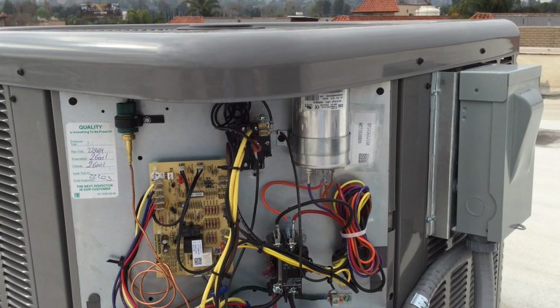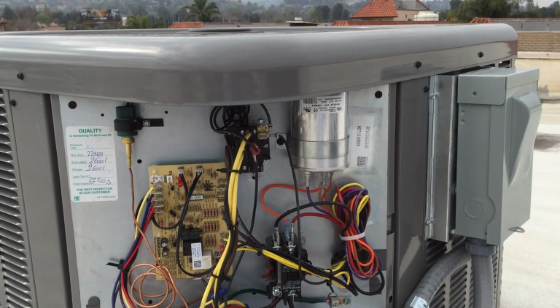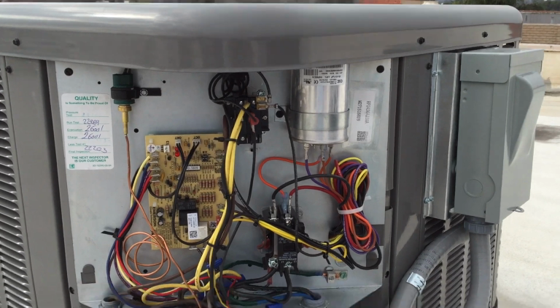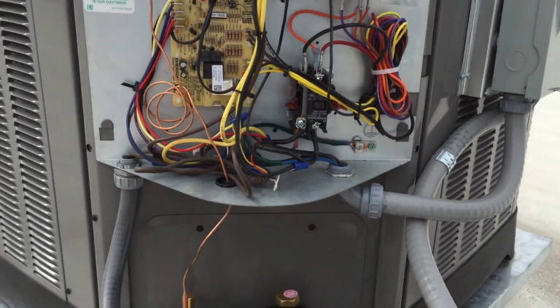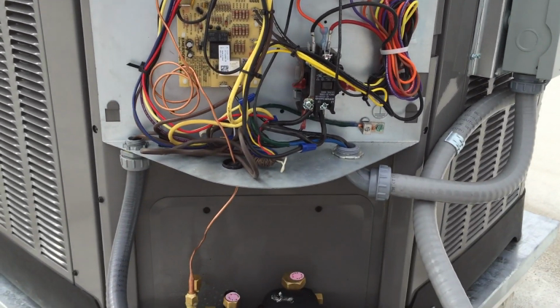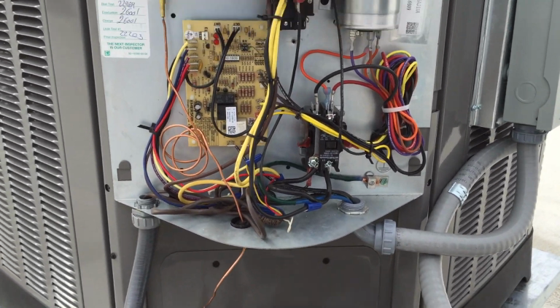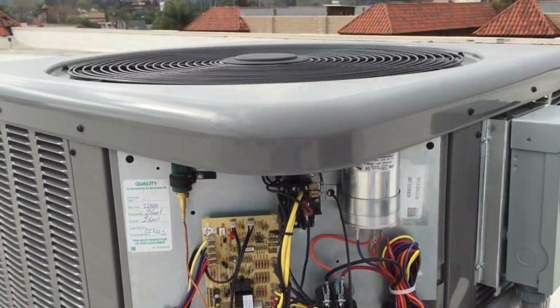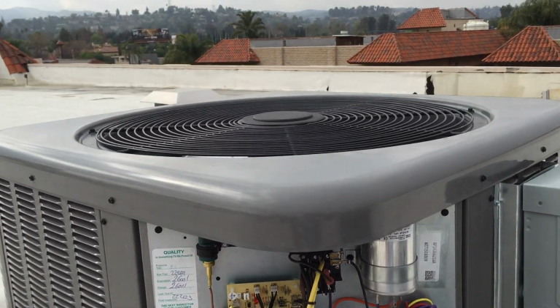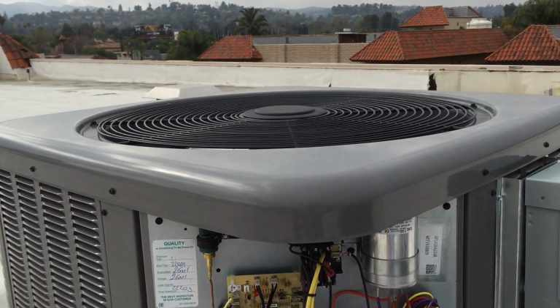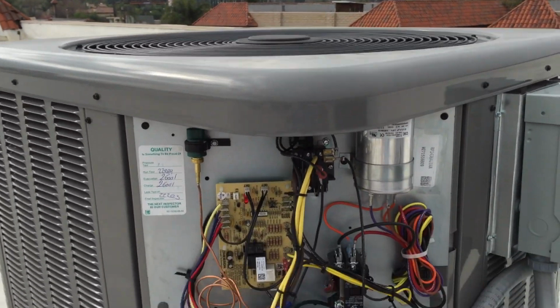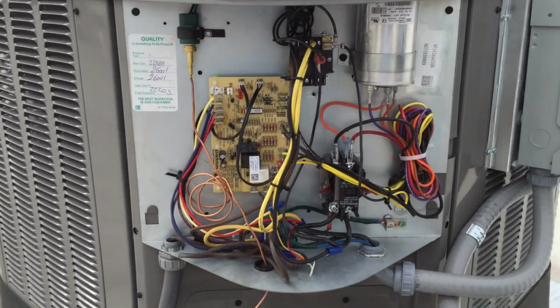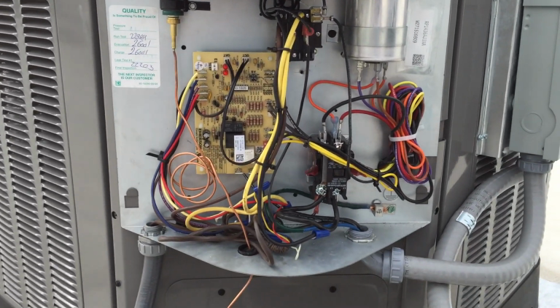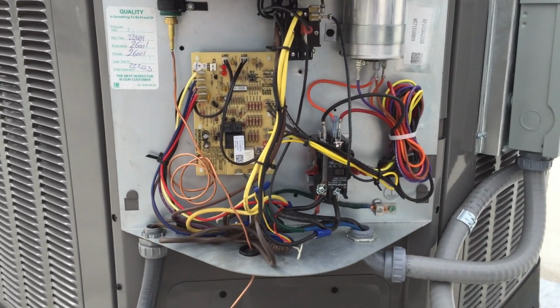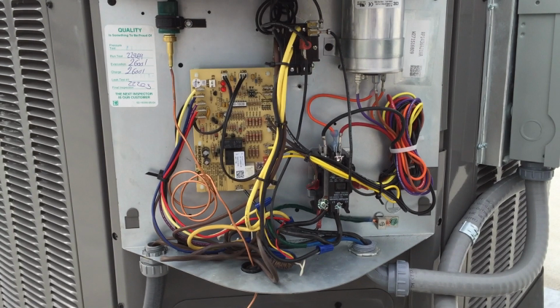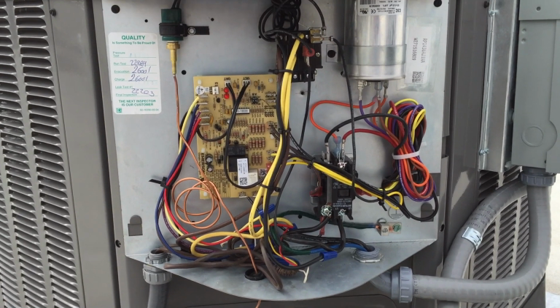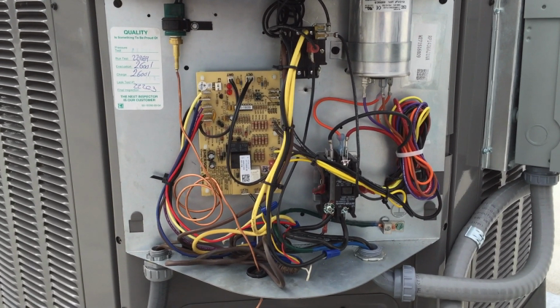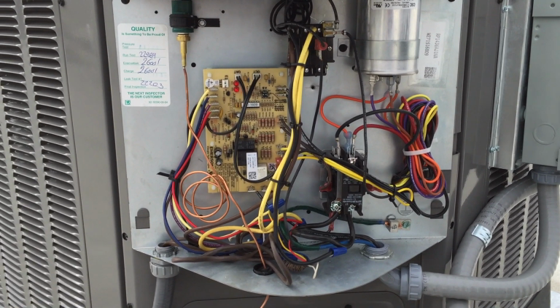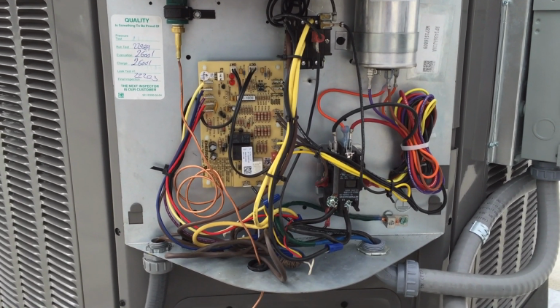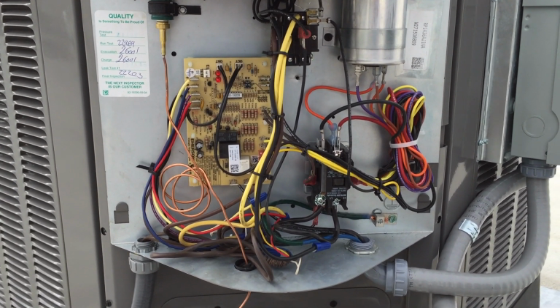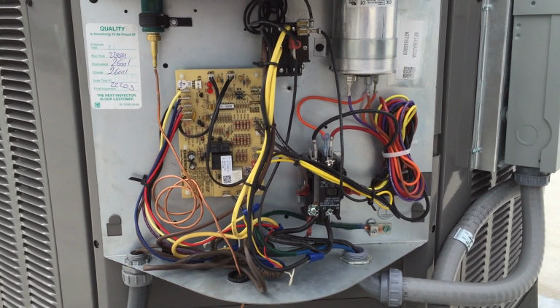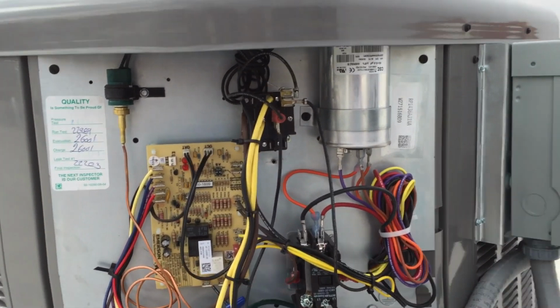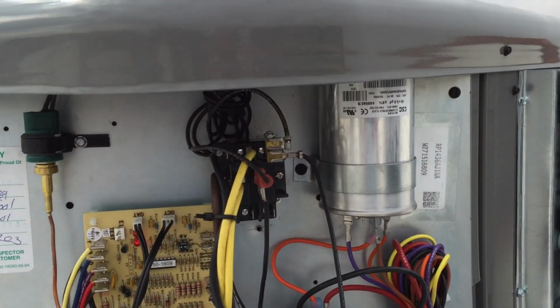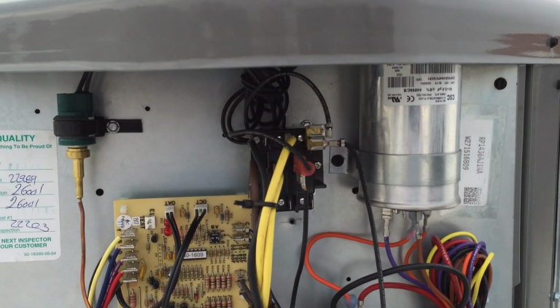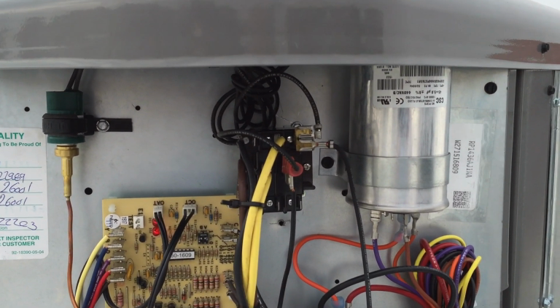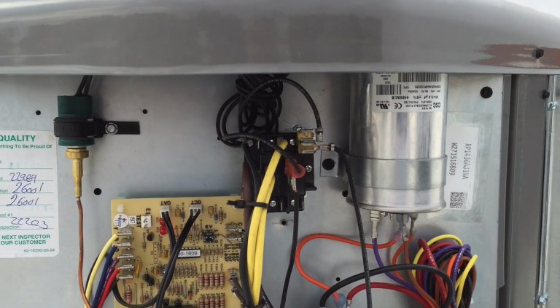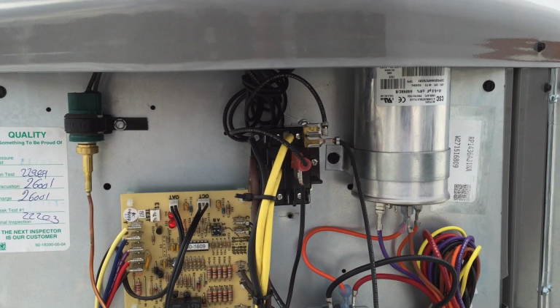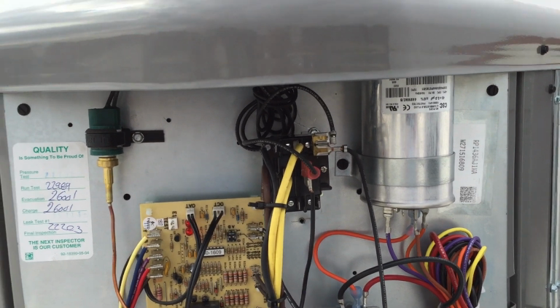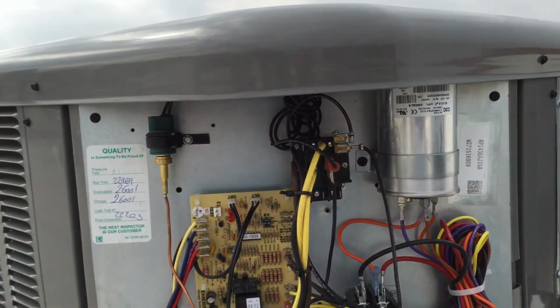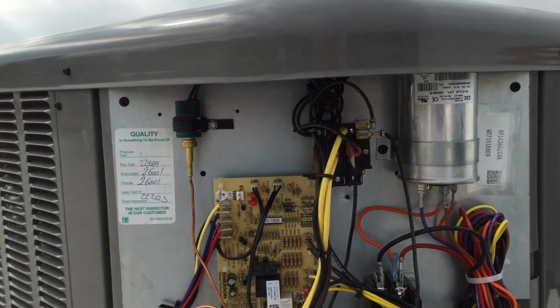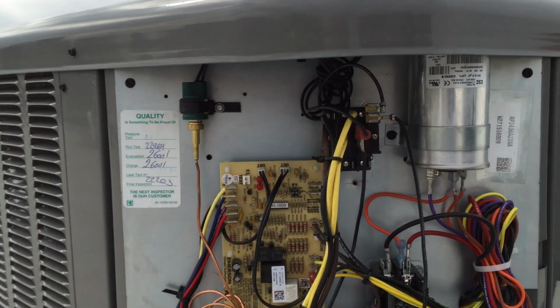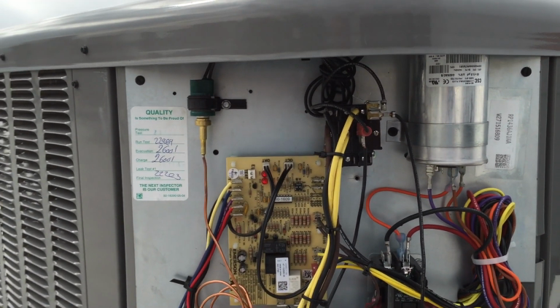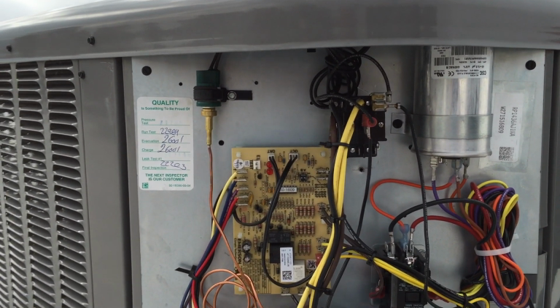I installed a Reem heat pump. The only problem I had was the office is locked and it was configured for a heat pump but it was configured for O operation and I need B operation. So I put that double-pole, double-throw relay in there.